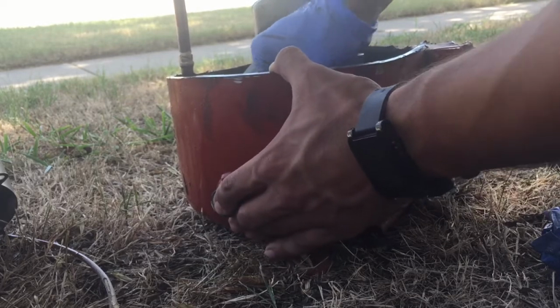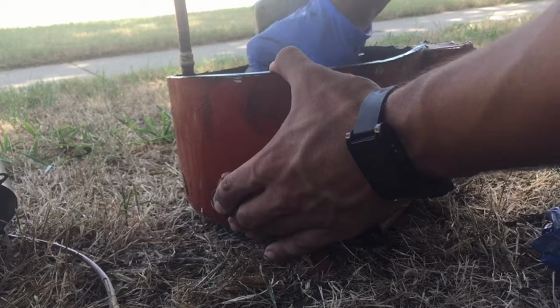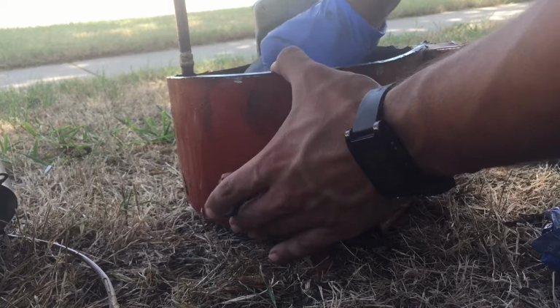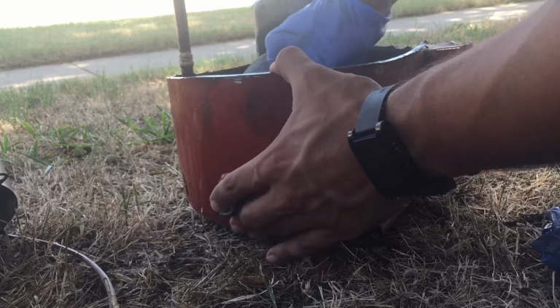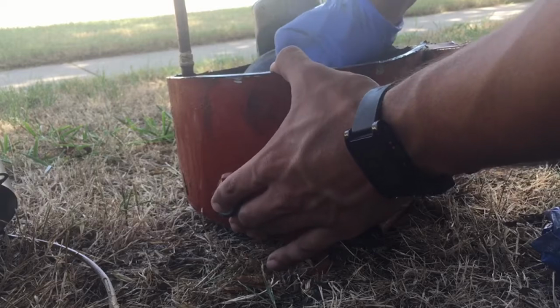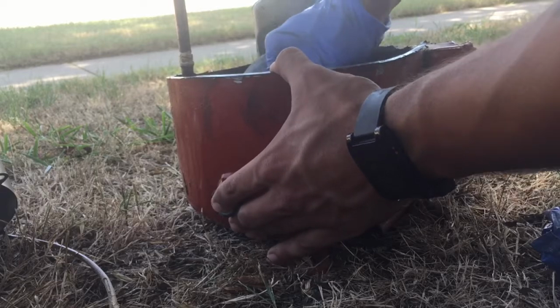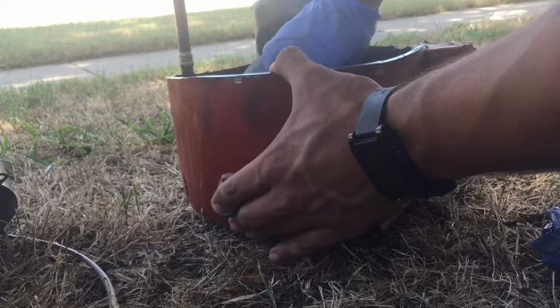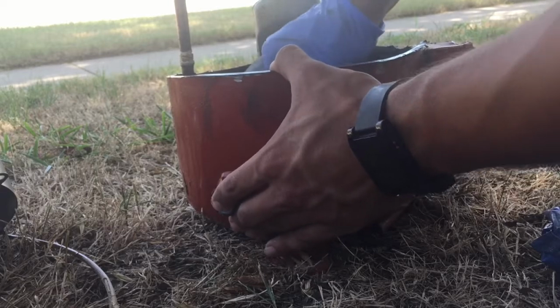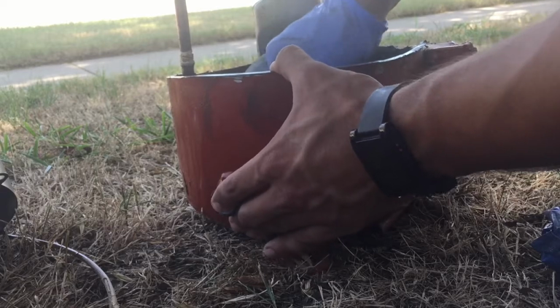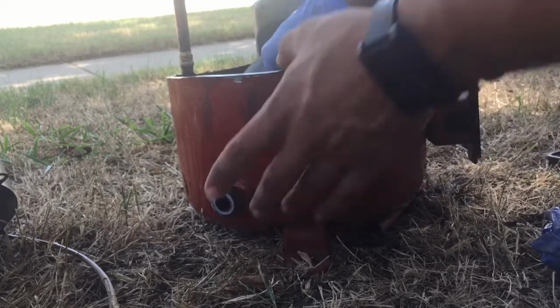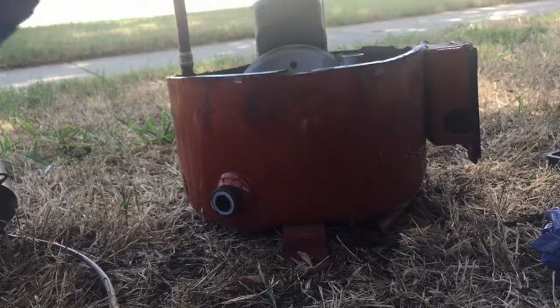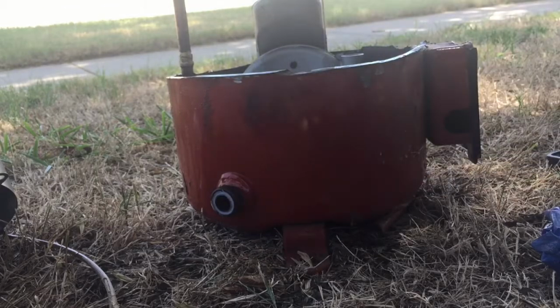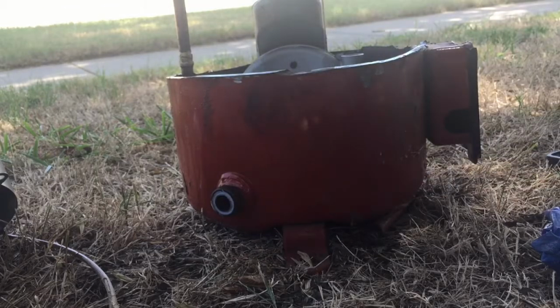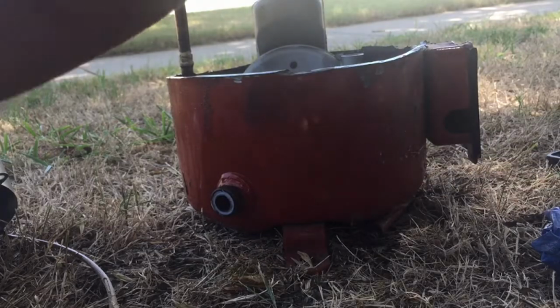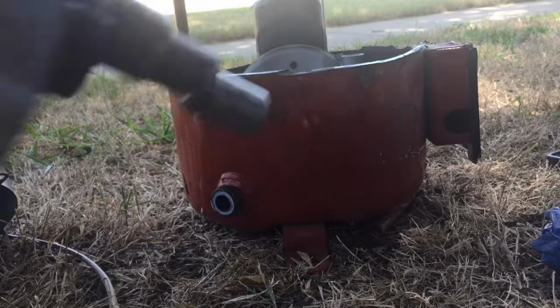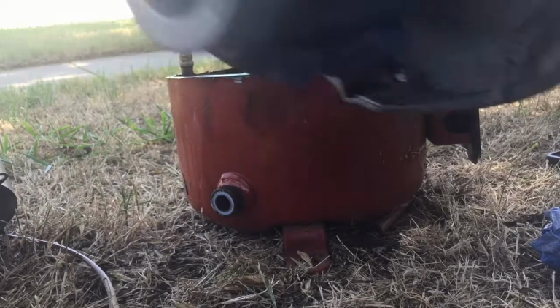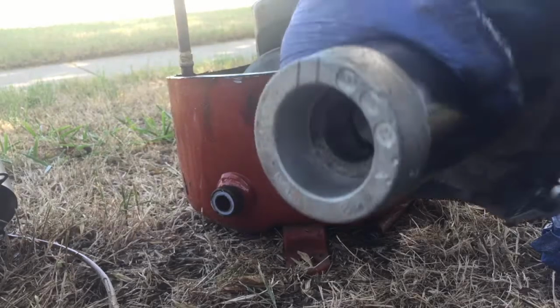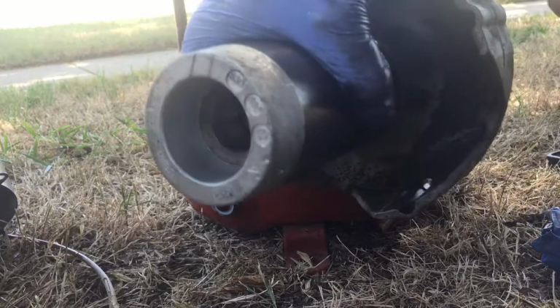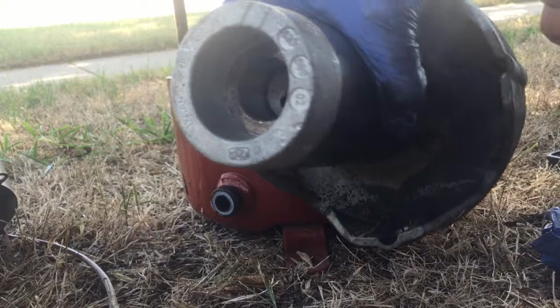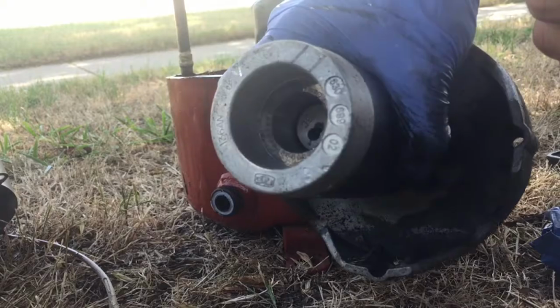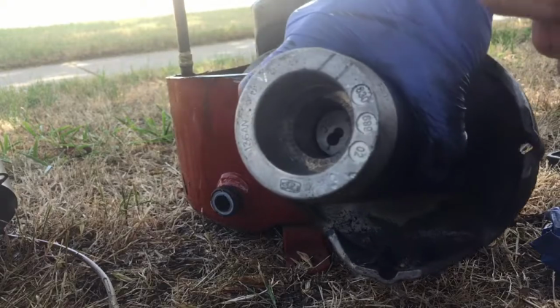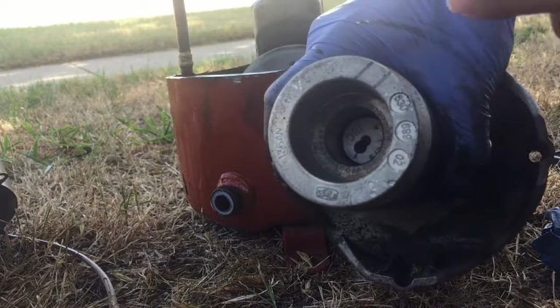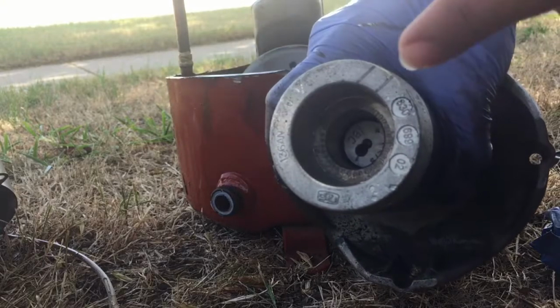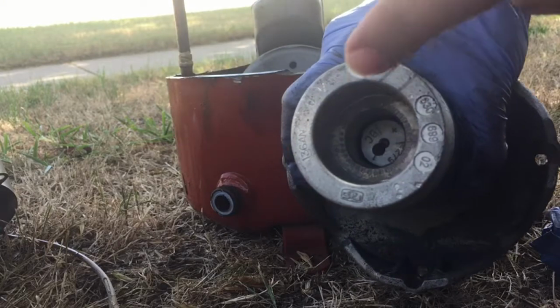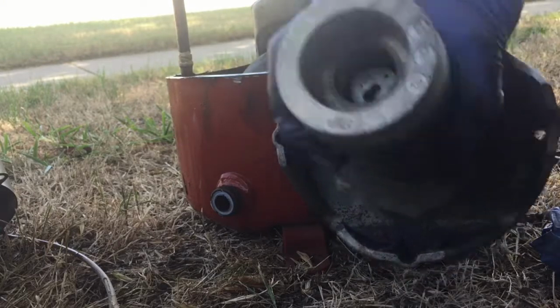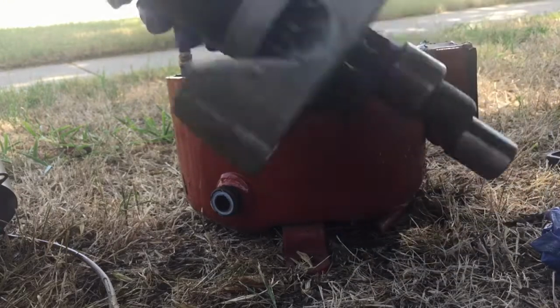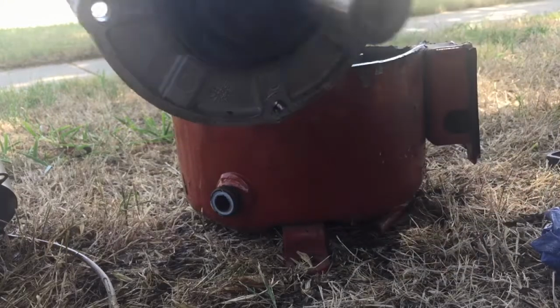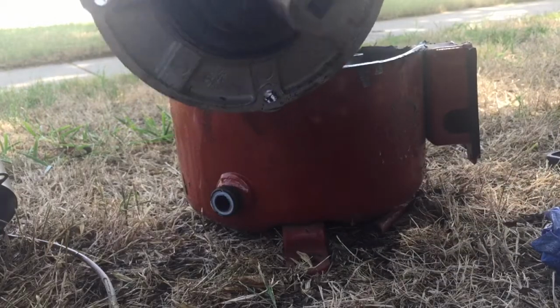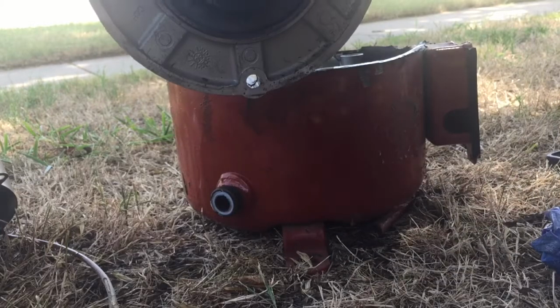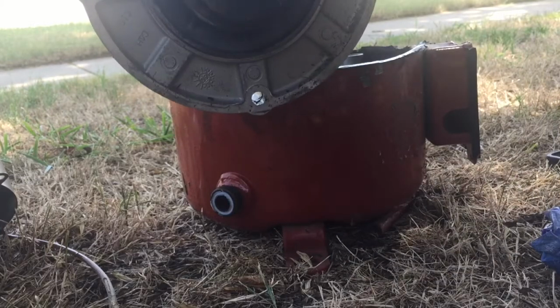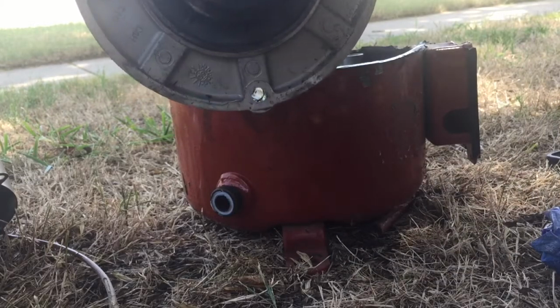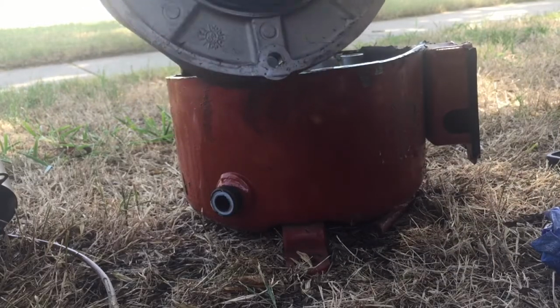The compressor still pumps. It's just this bearing down there was locked up due to the lack of oil.